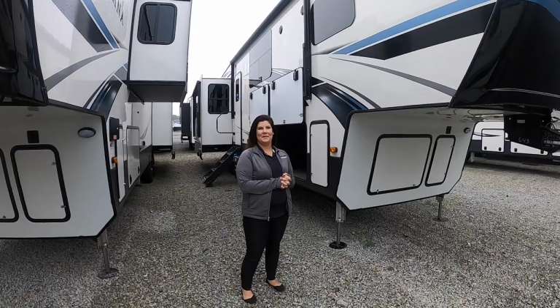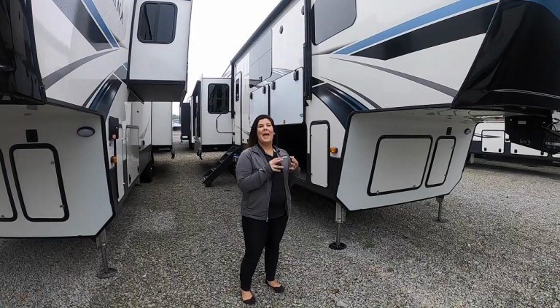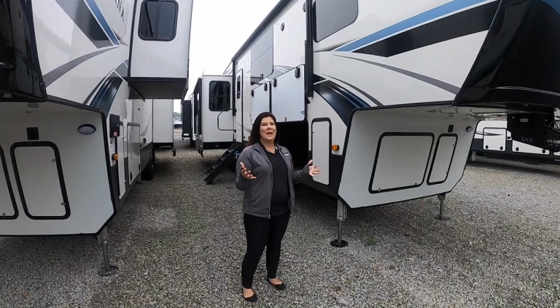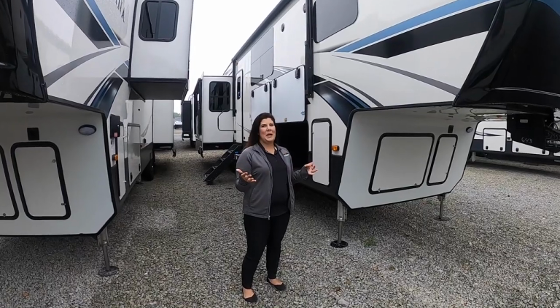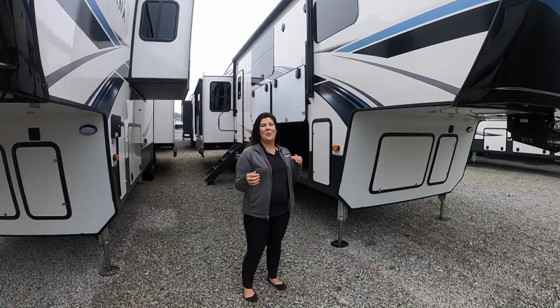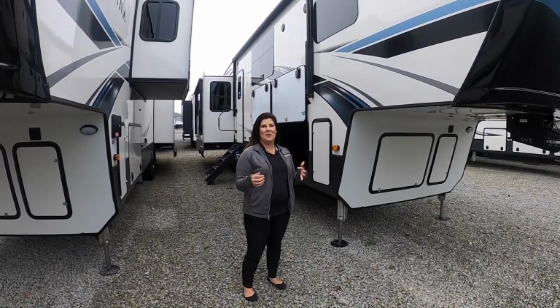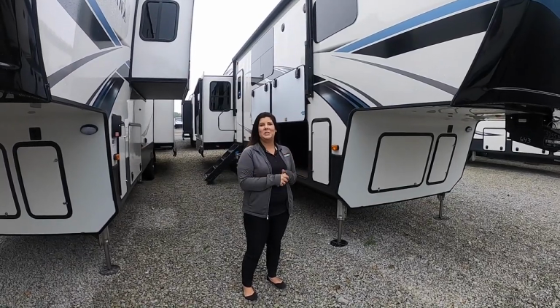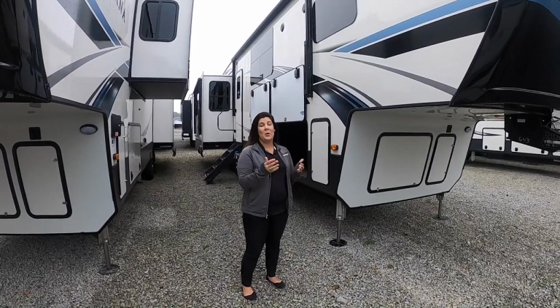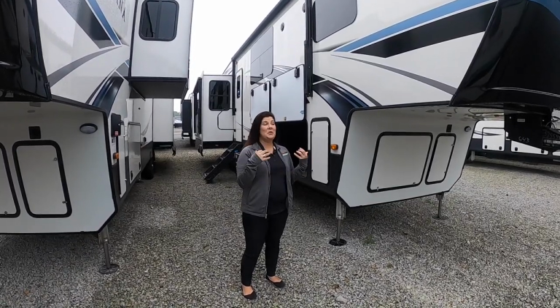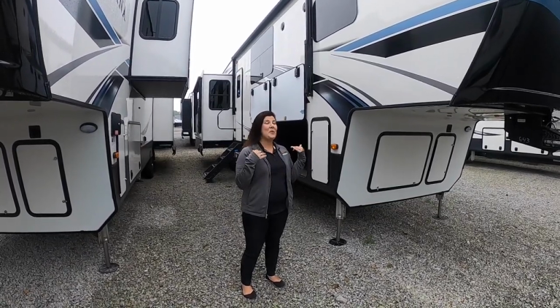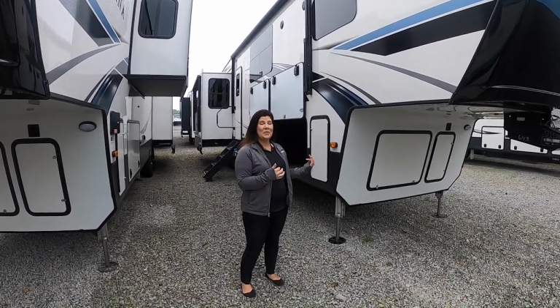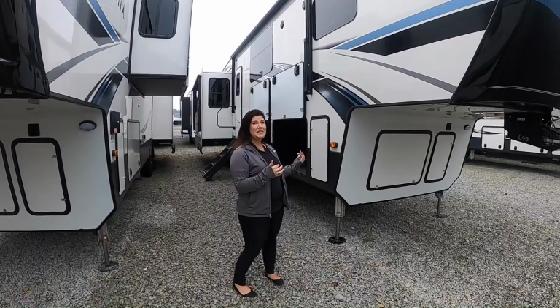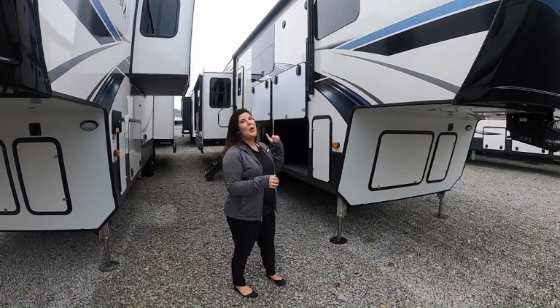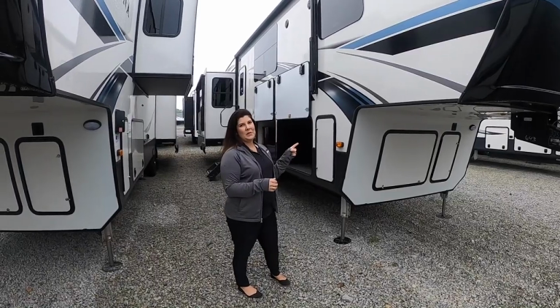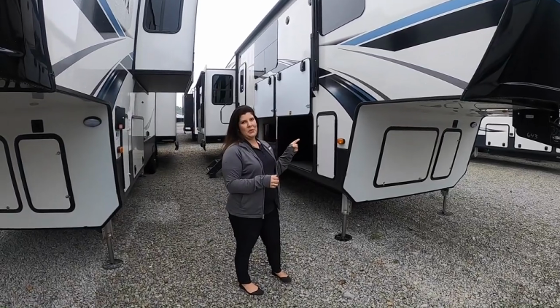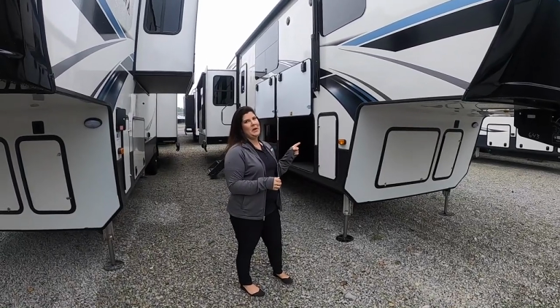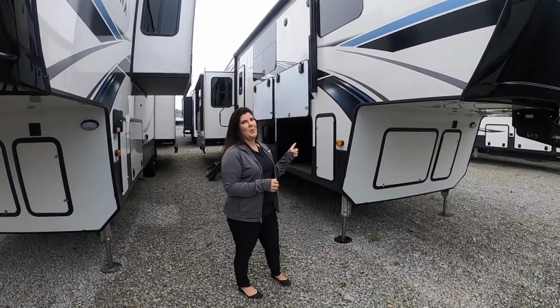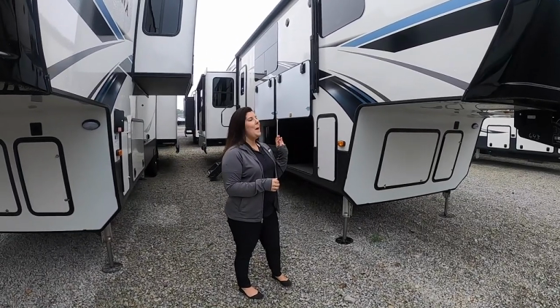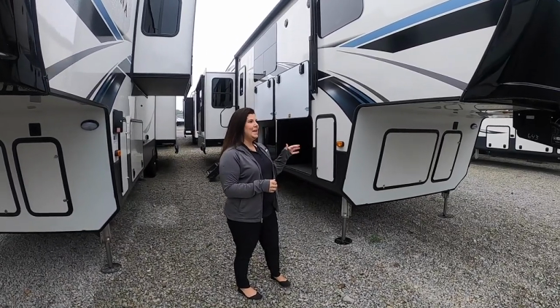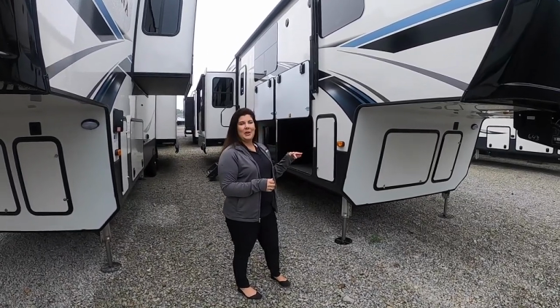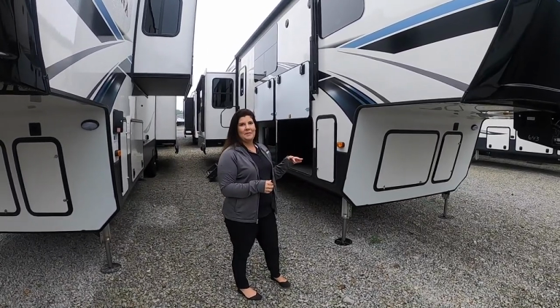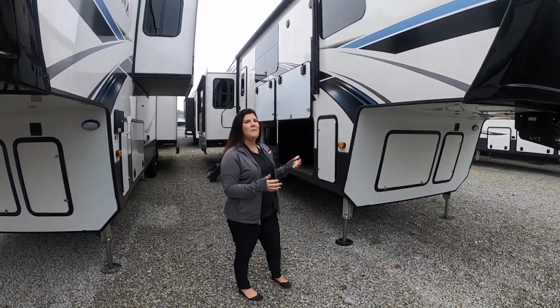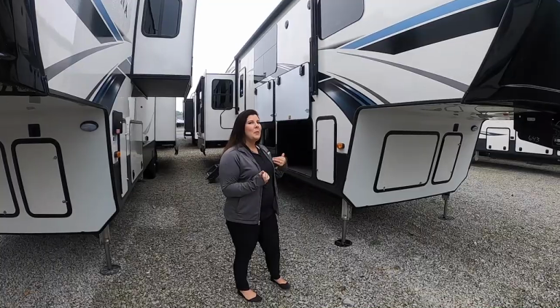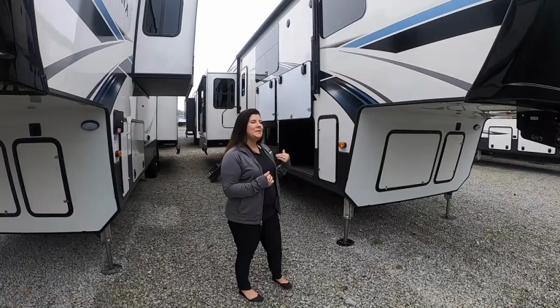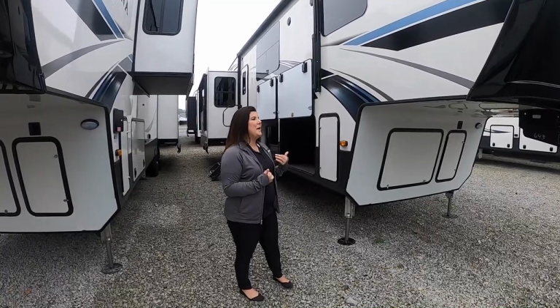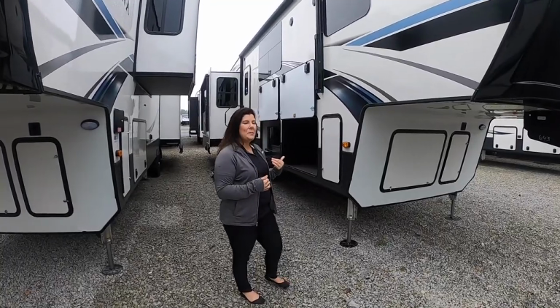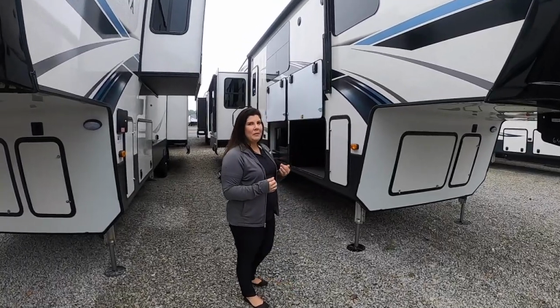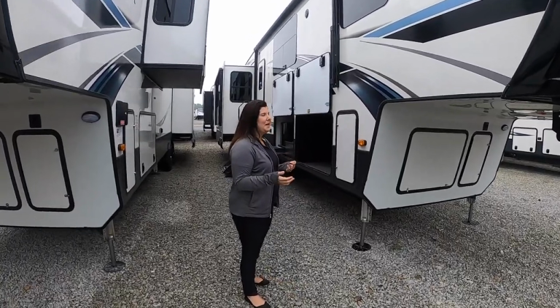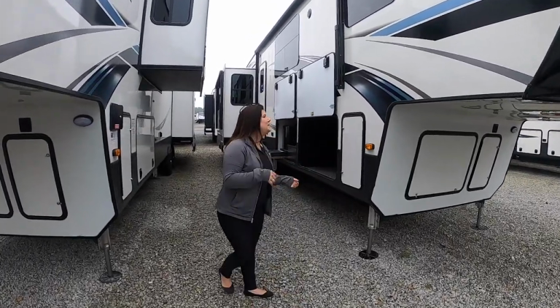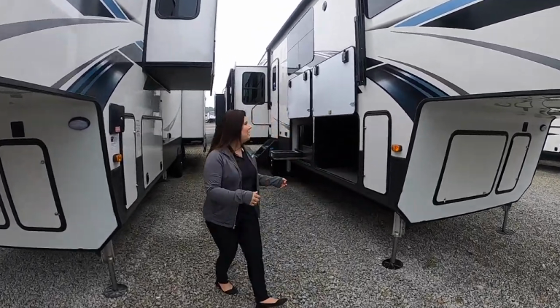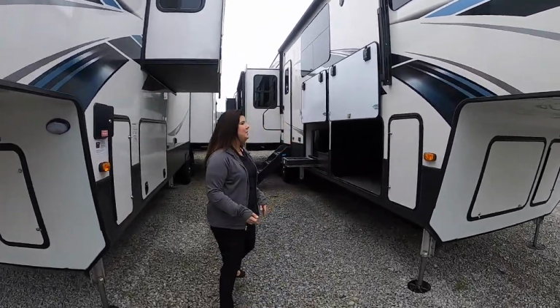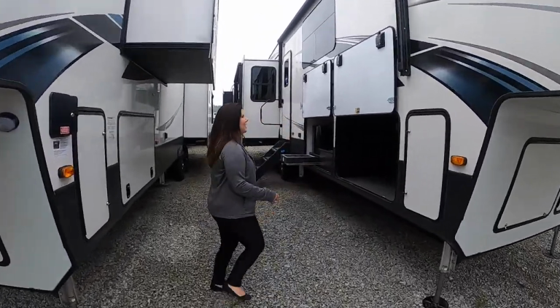Hey everybody, it's Mallory here with Walnut Ridge and welcome to another Walkthrough Wednesday. We're going to do this beautiful 2021 Montana 3855, probably personally one of my favorite Montana floor plans, so let's take a look on the outside first.